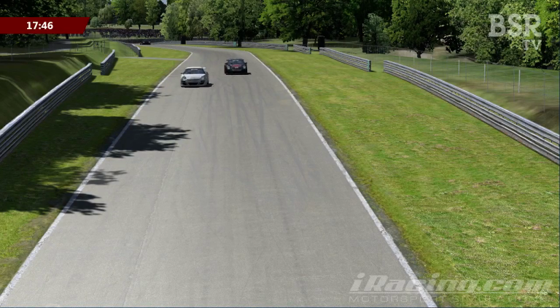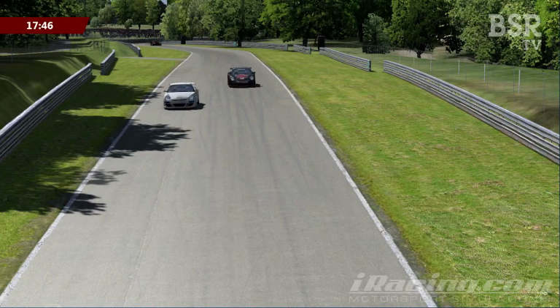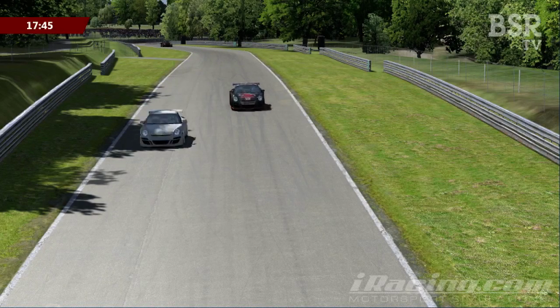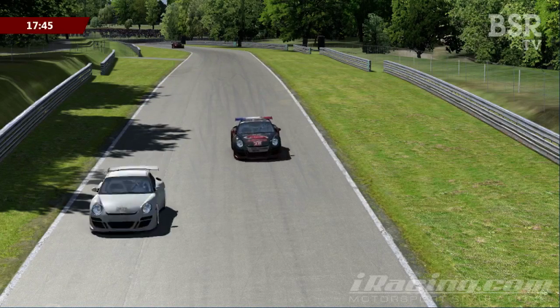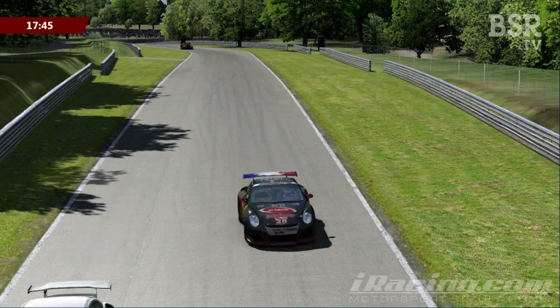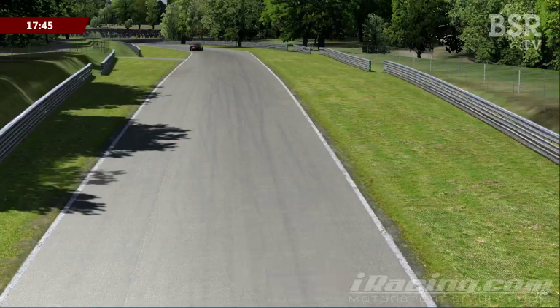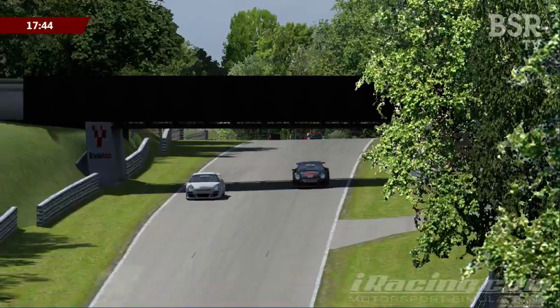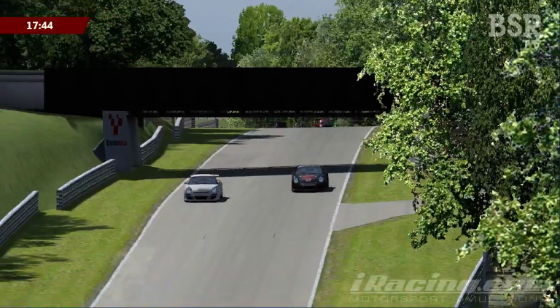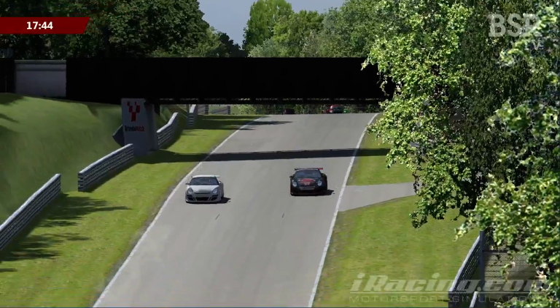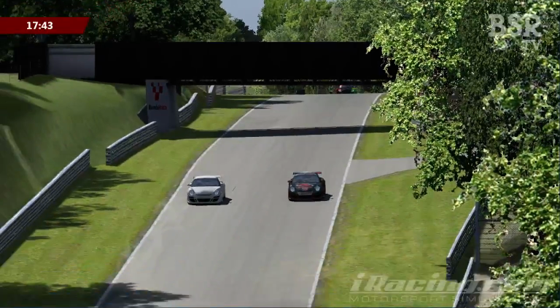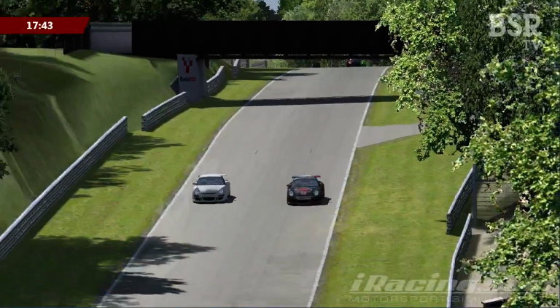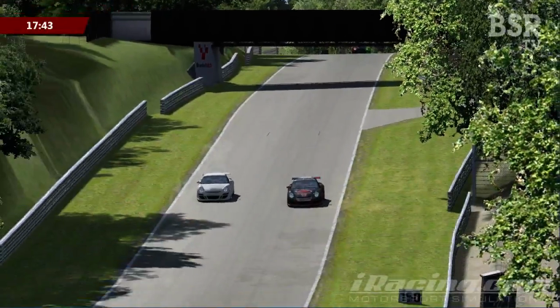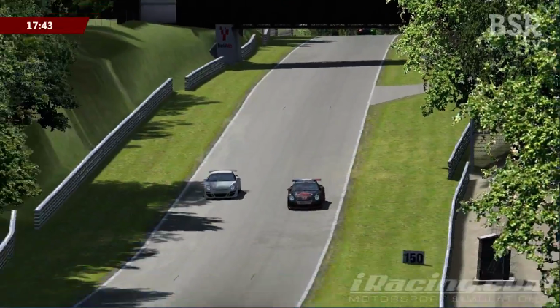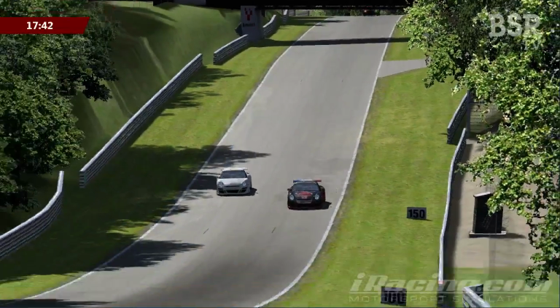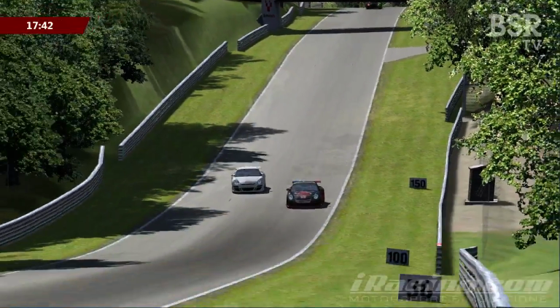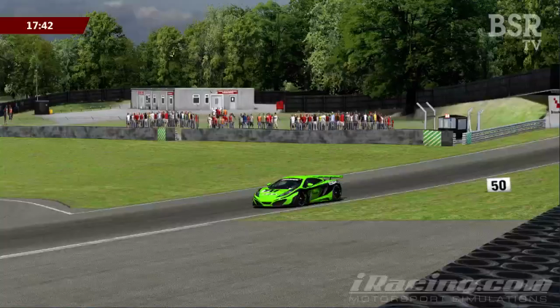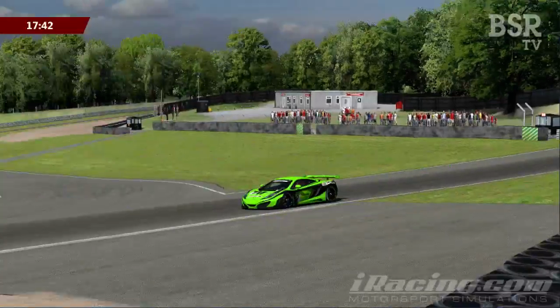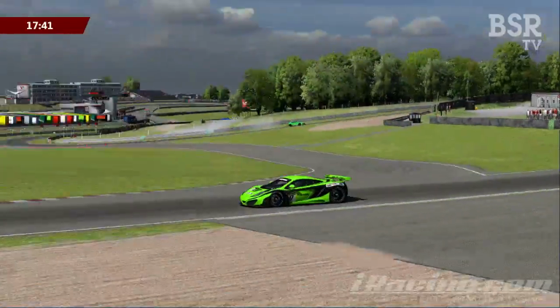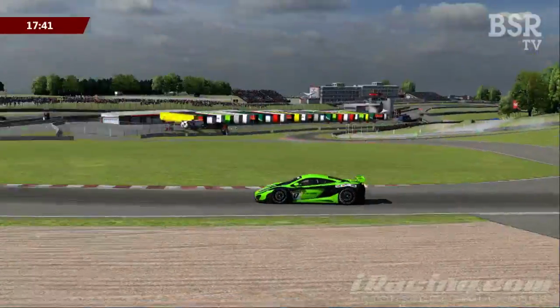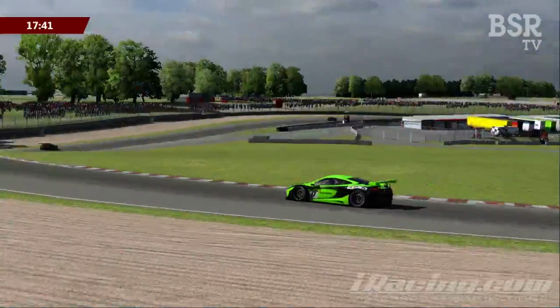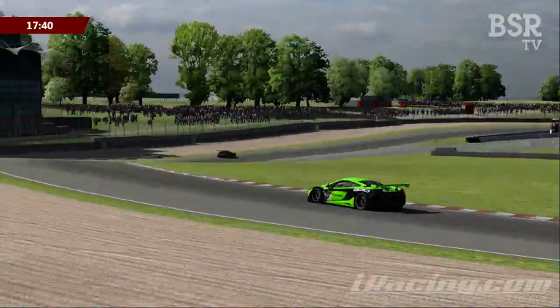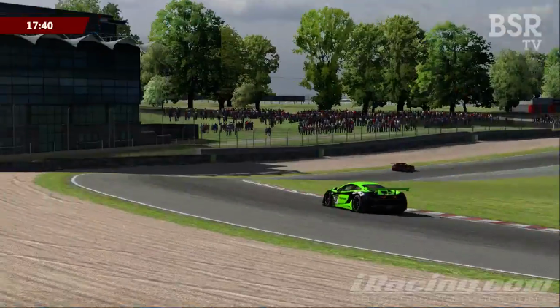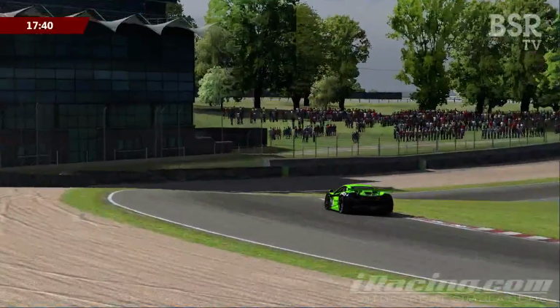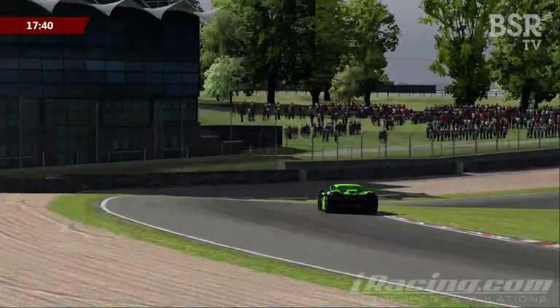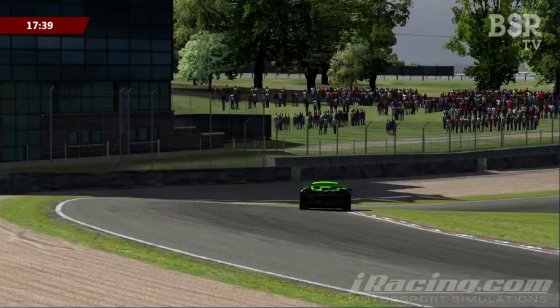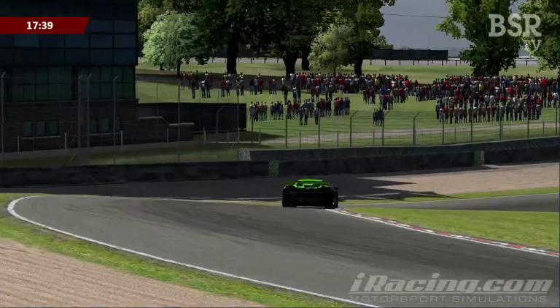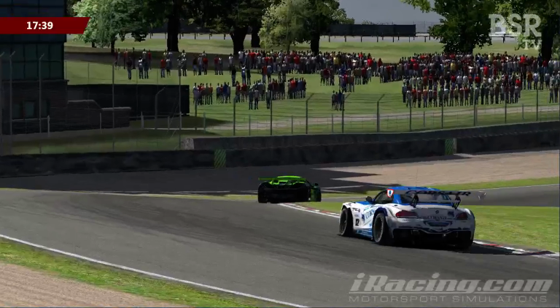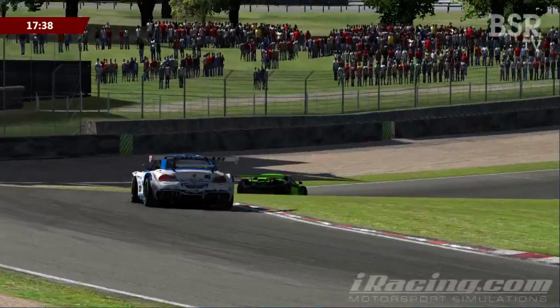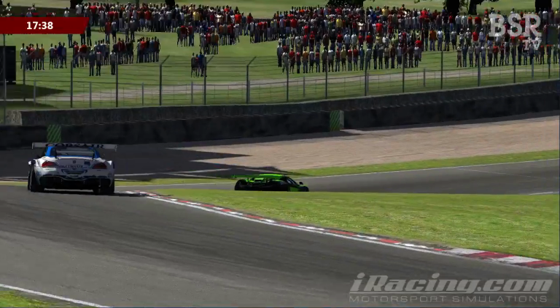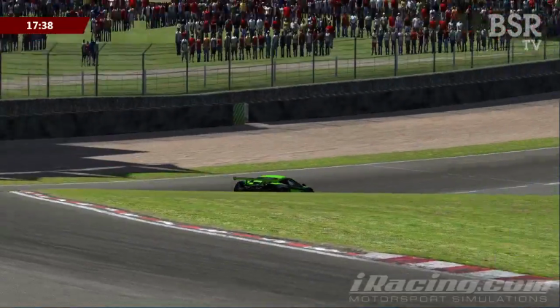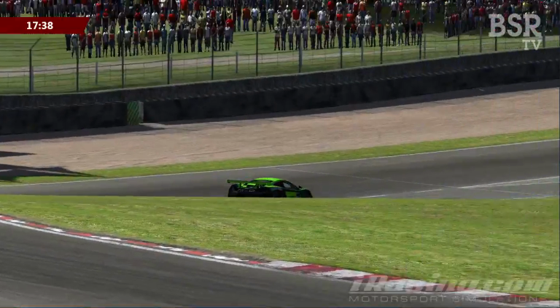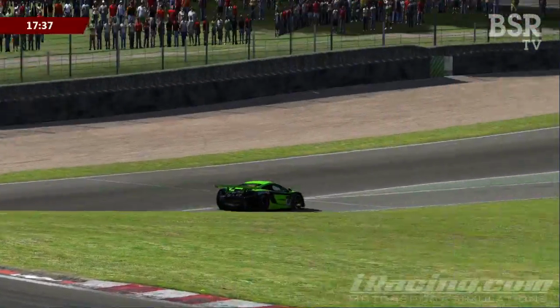Looking at Ashley Owen up front as he comes into Clearways — is he going to pit this time? Is he only going to give Pomerade one lap to try and get ahead? The answer is yes. Owen pits, and Sanchez pits.